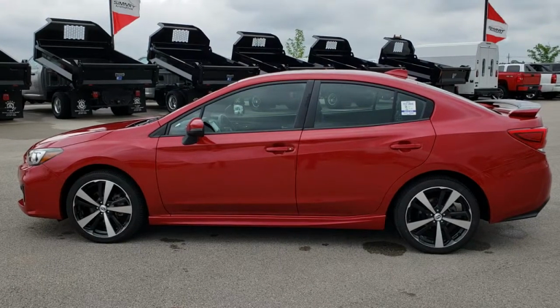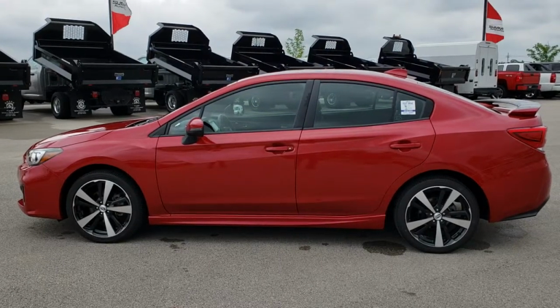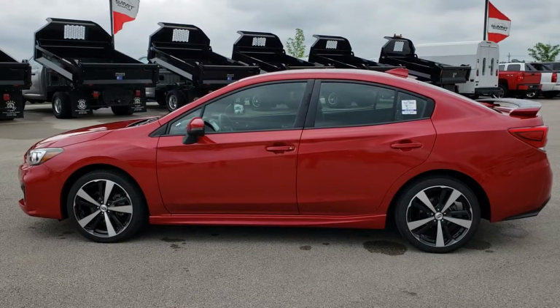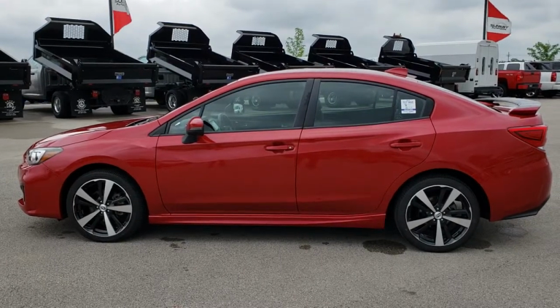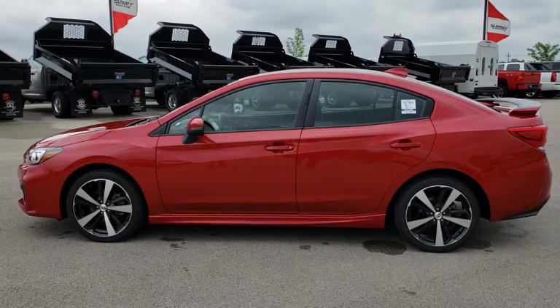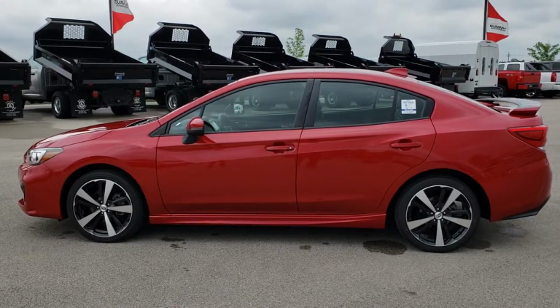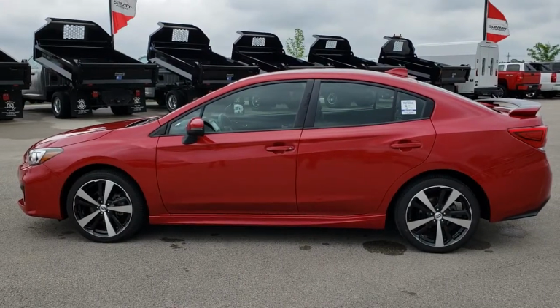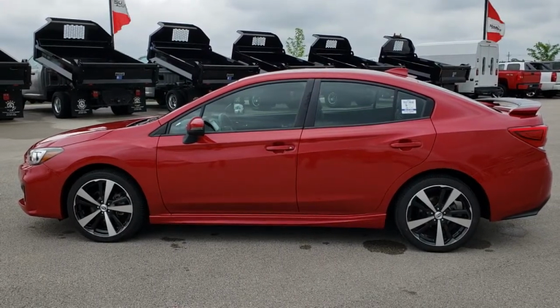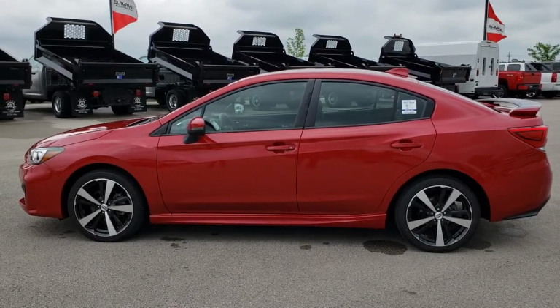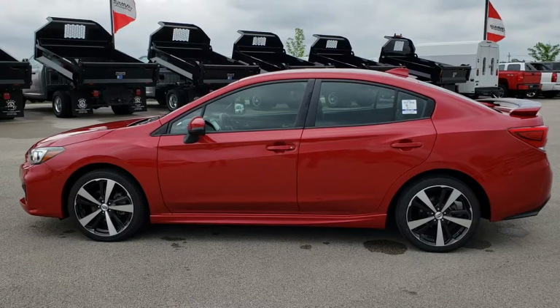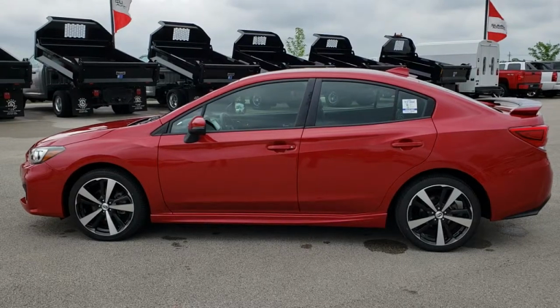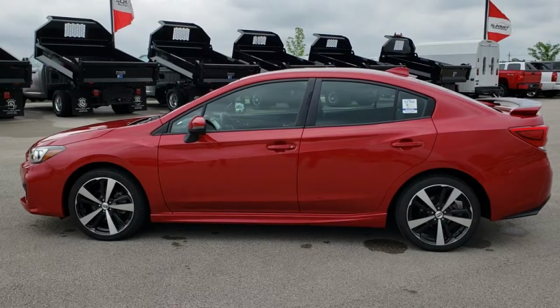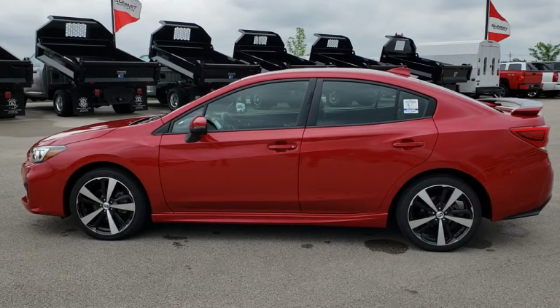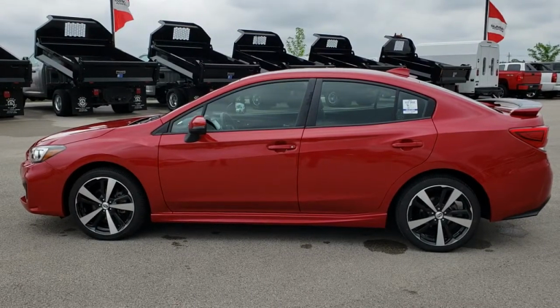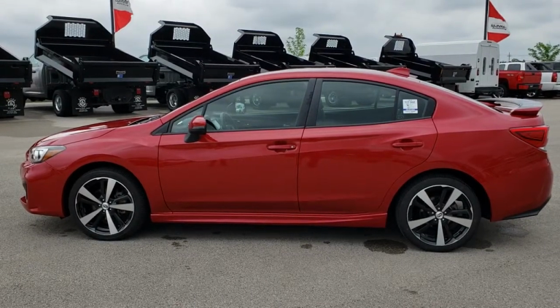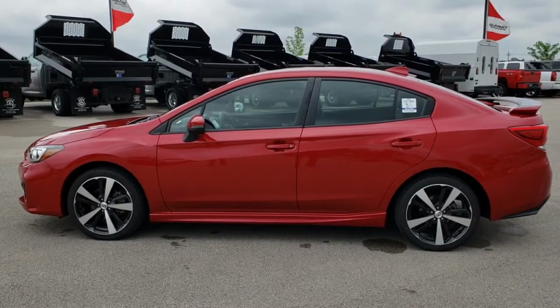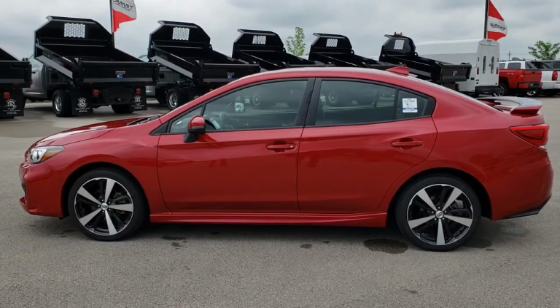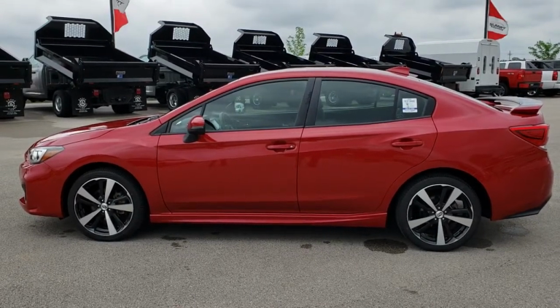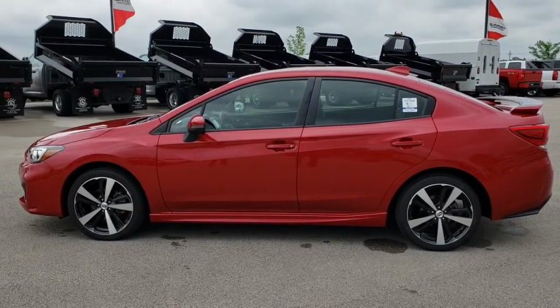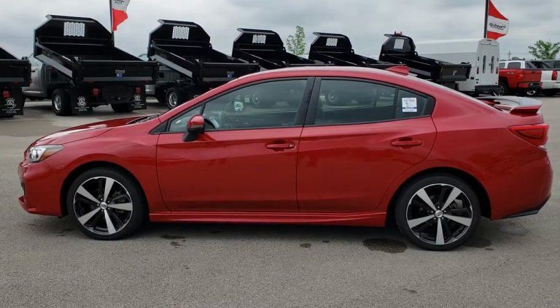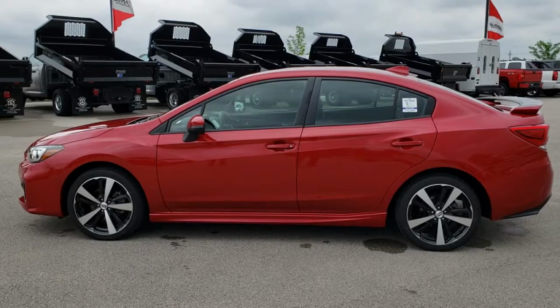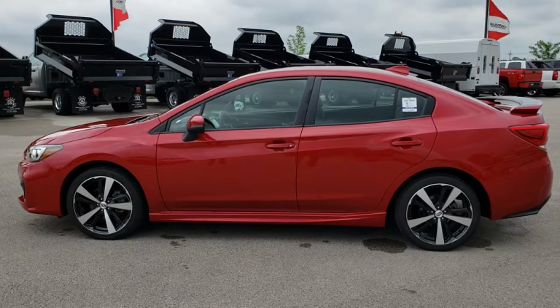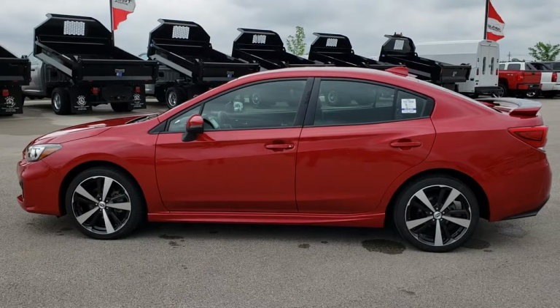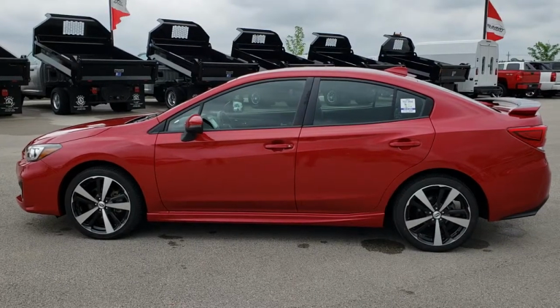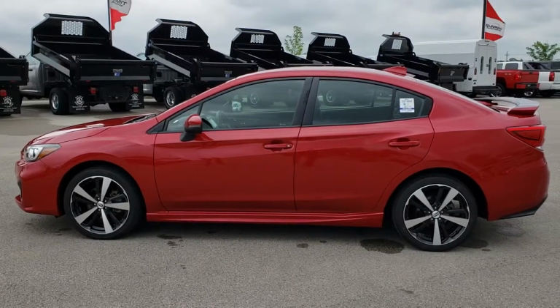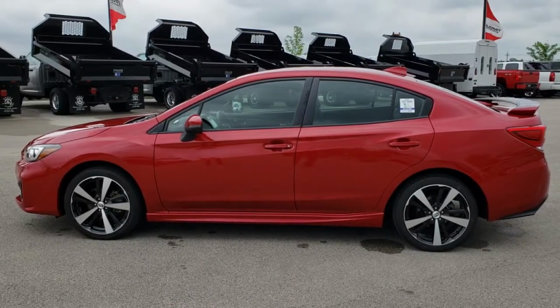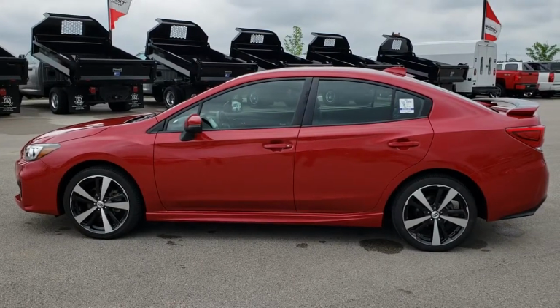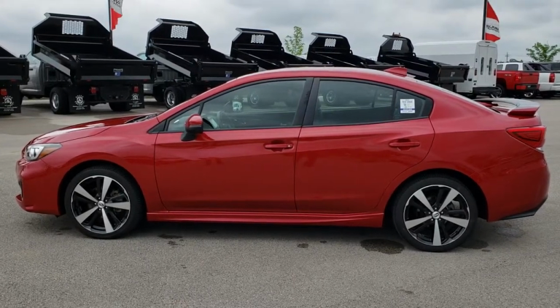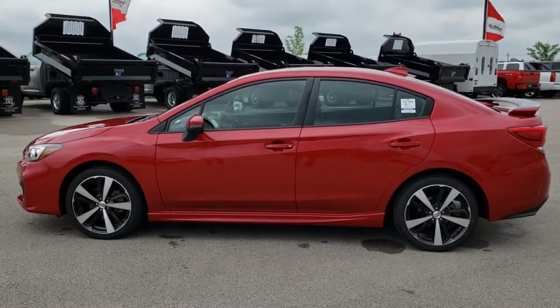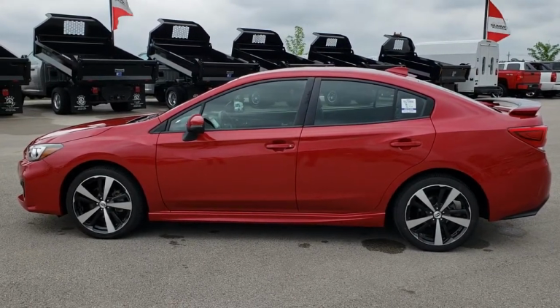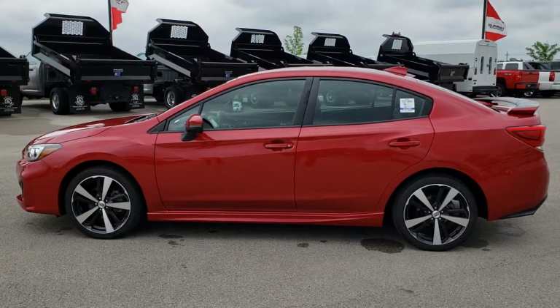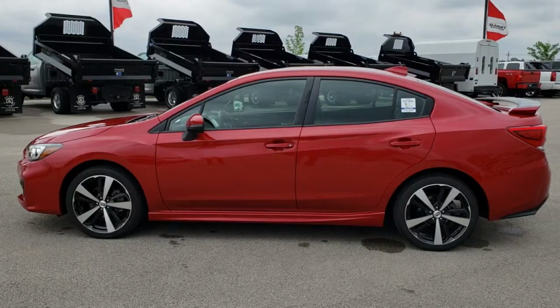If you want to make this car yours, give us a call right now at 920-921-0850. Ask for one of our sales associates to make this car yours today. That number again is 920-921-0850. Thanks again for checking out the video — if you want to check out more, go to youtube.com/summitauto.